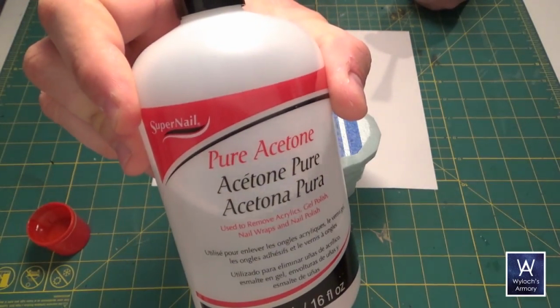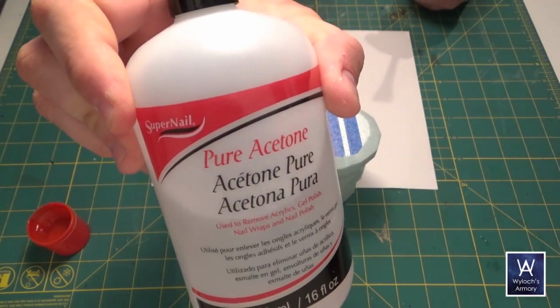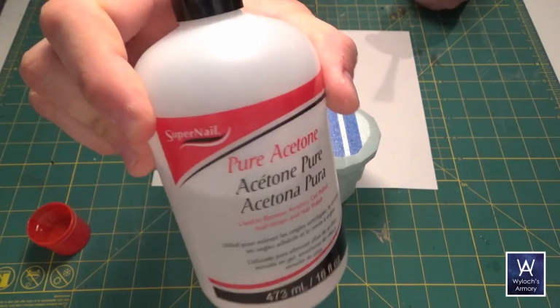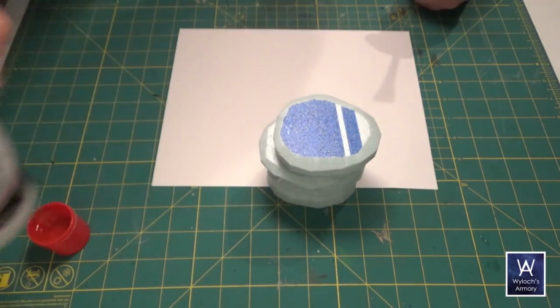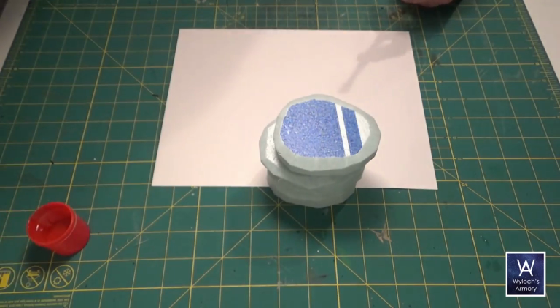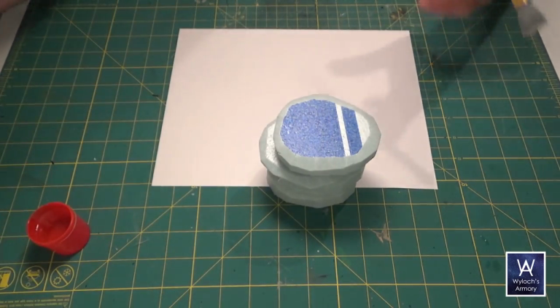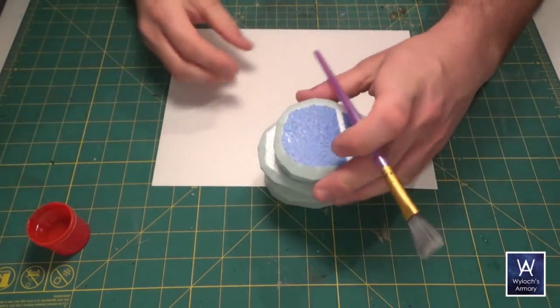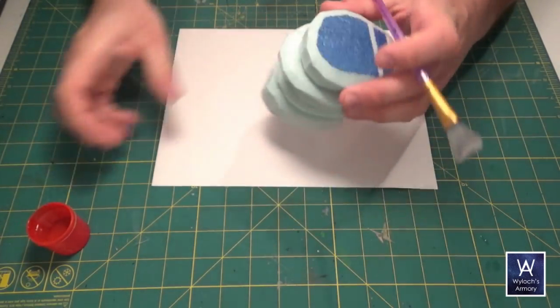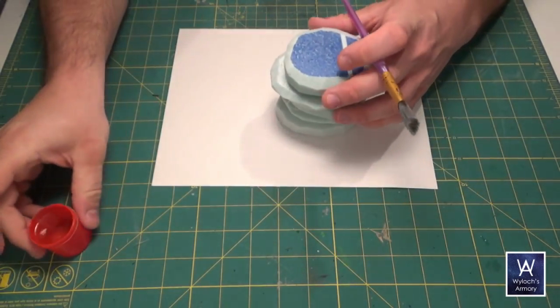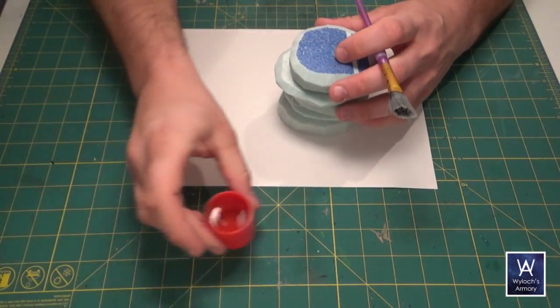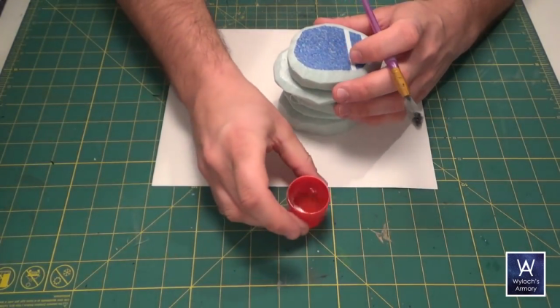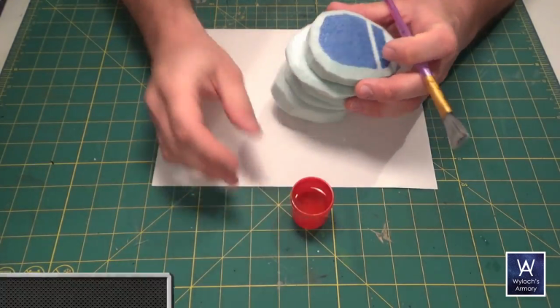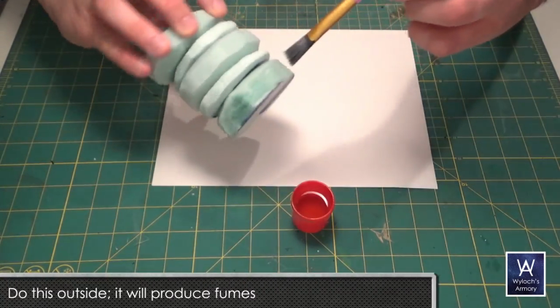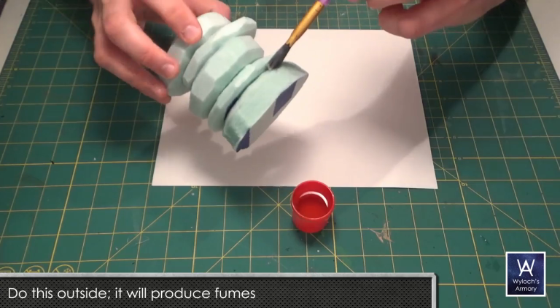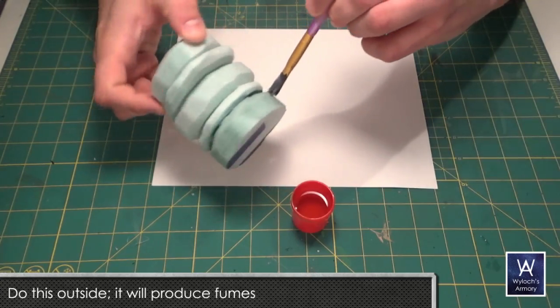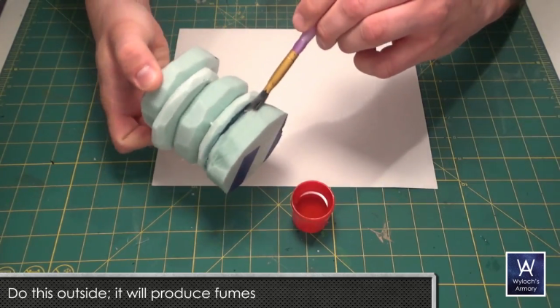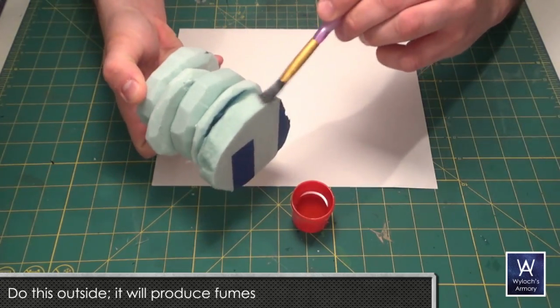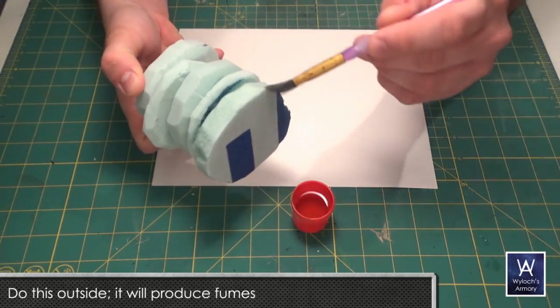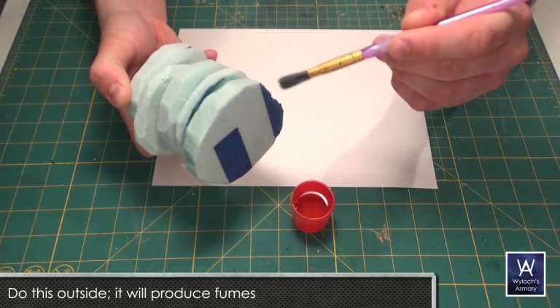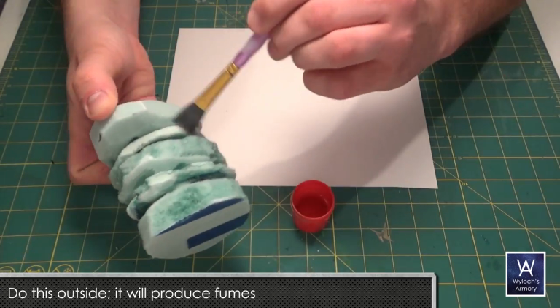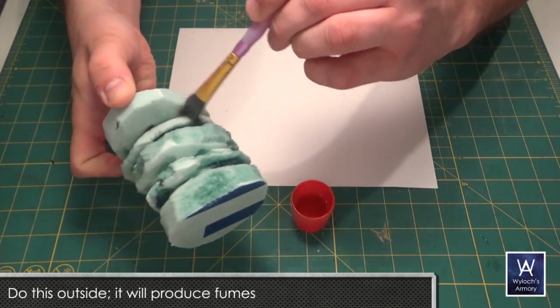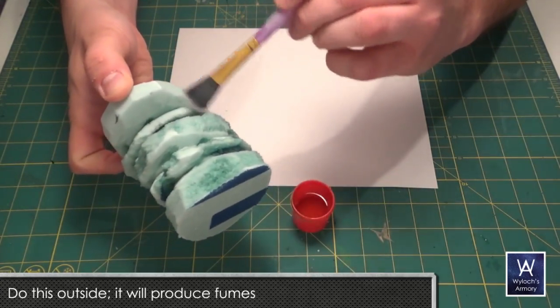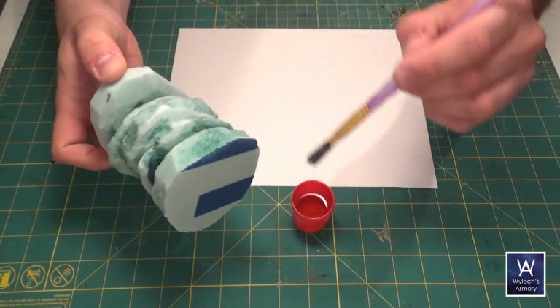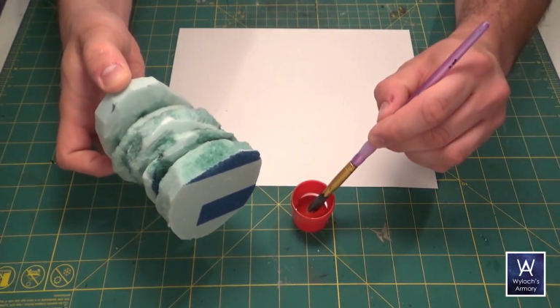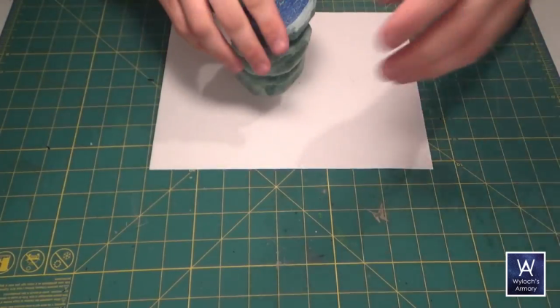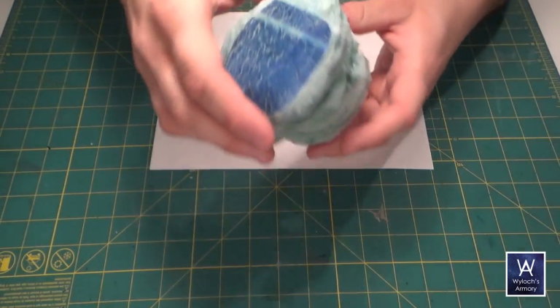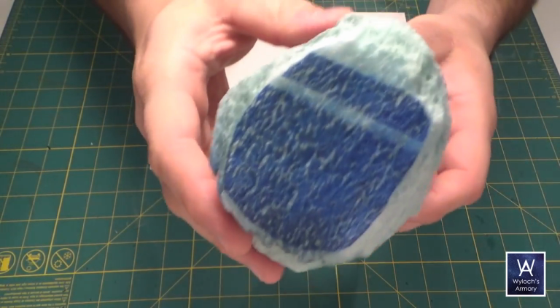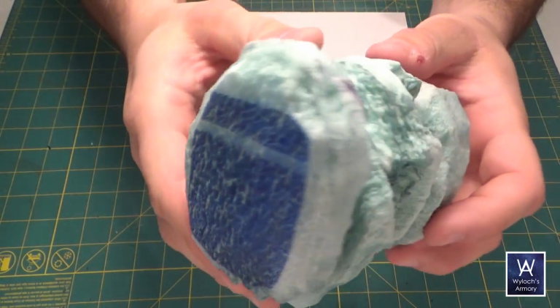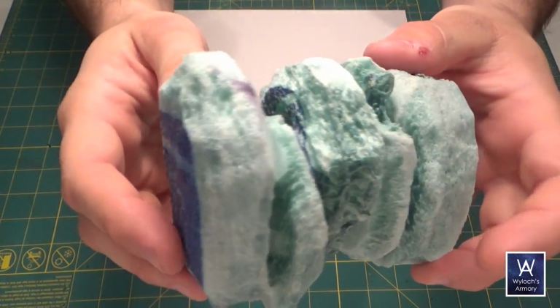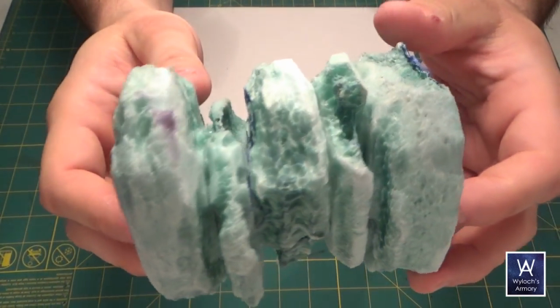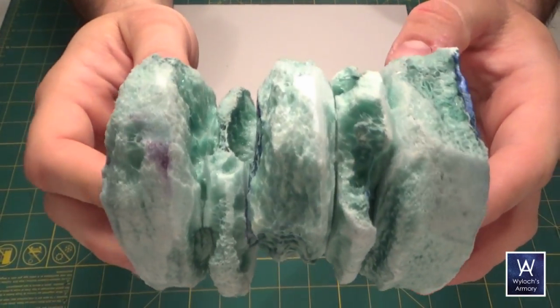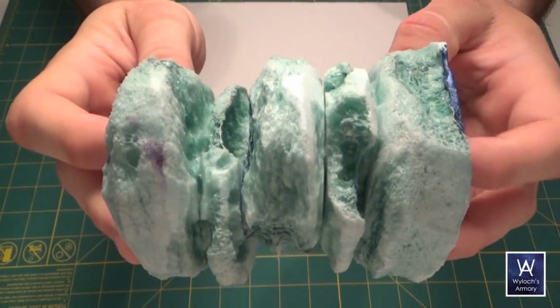This step is optional — I'll show you the result later on if you don't do it. The technique is to take some acetone and brush it on. You'll see it immediately start eating away at the foam, and after a few minutes the chemical reaction is done, dry and hardened. Very nice.